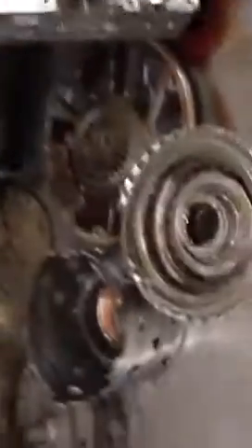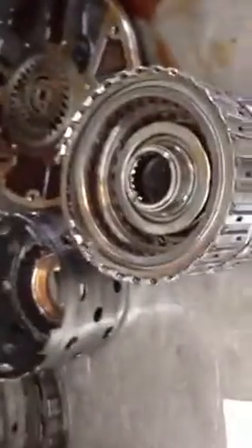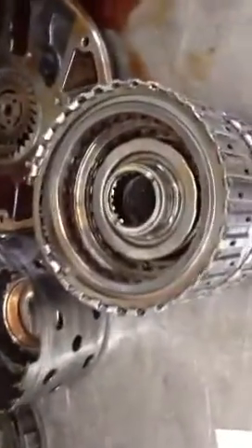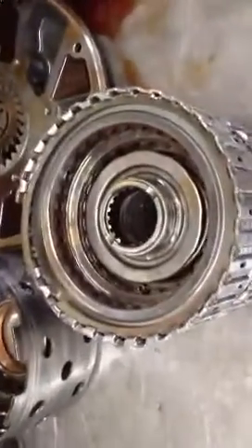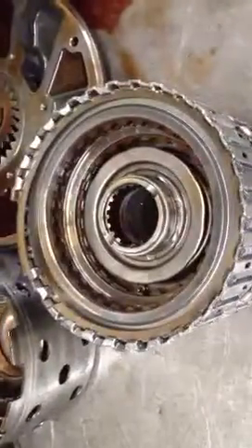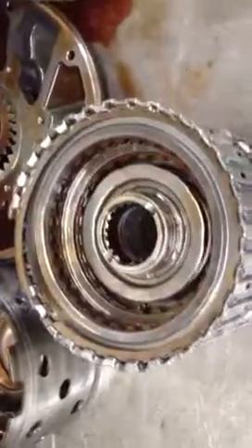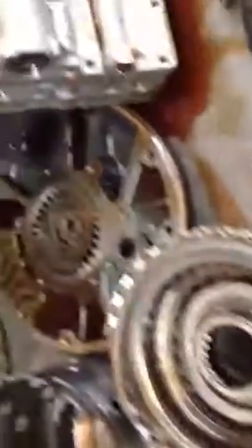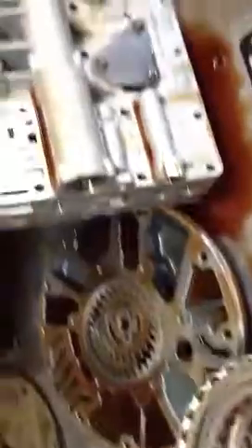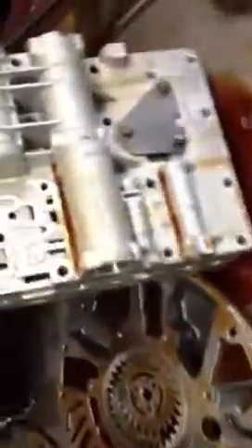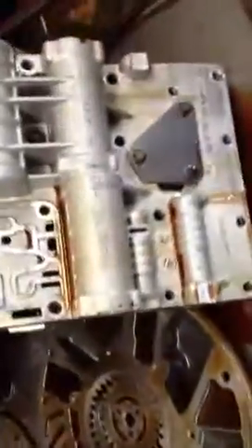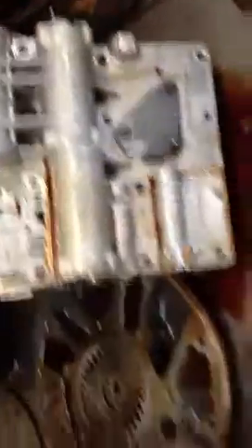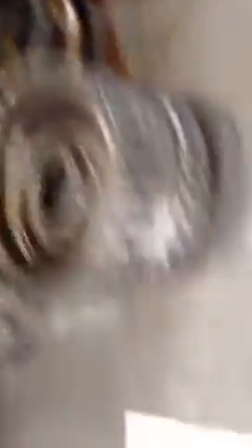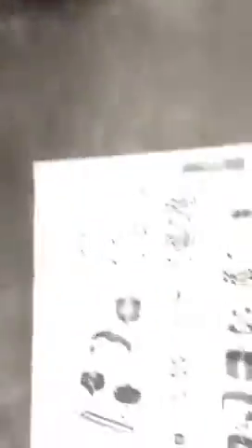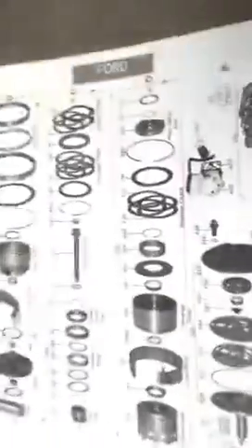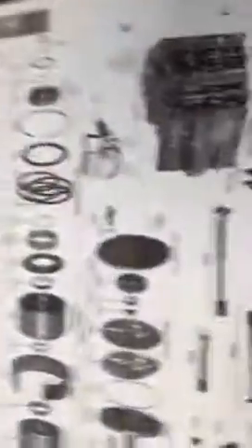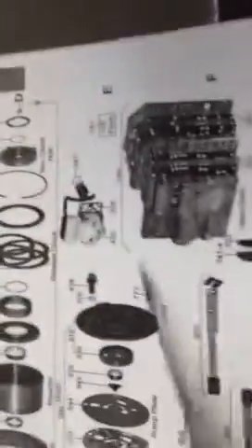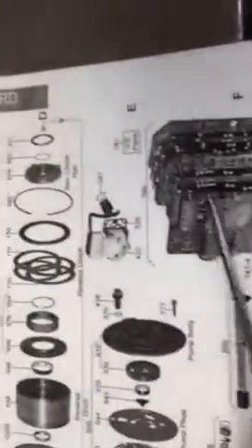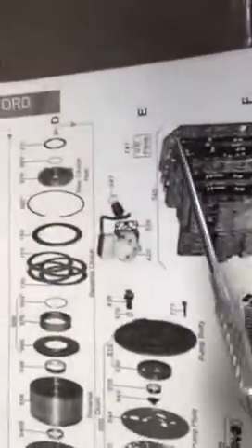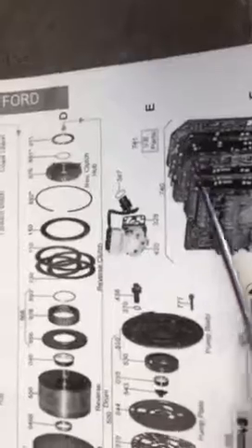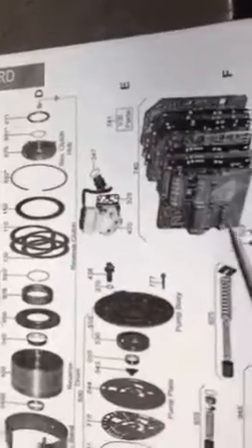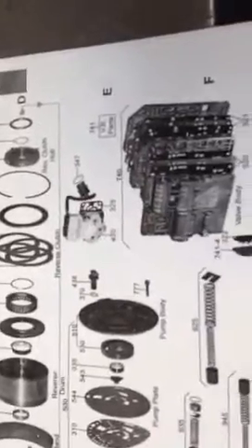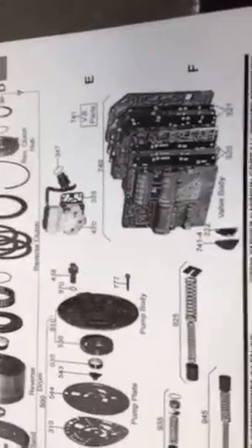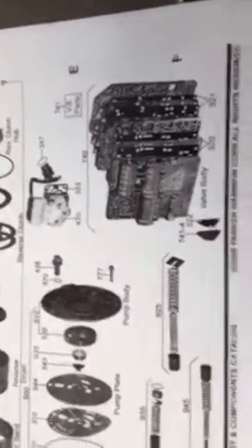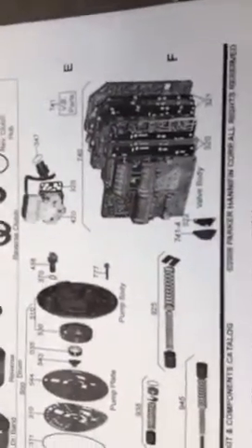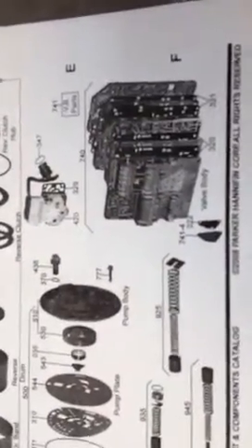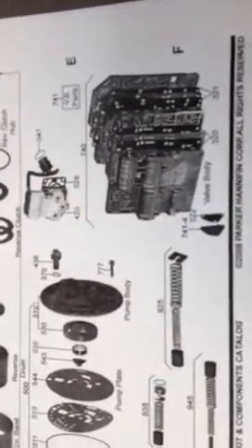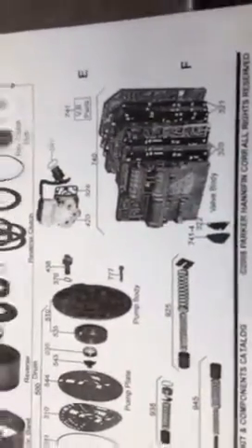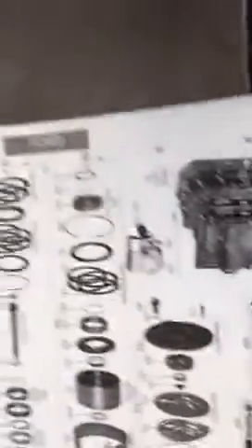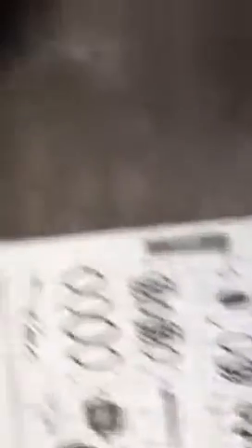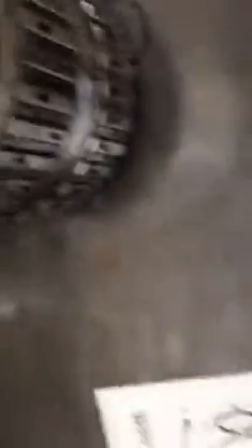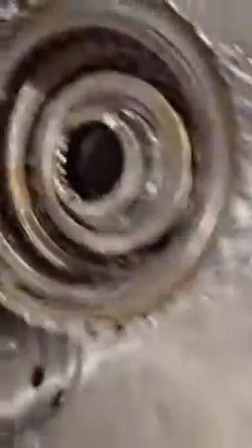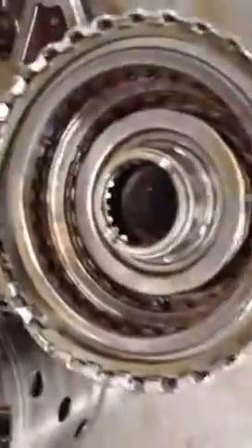This transmission has a problem with pressure regulation. This is the valve body. As you can see from the exploded view here, it is a multi-tiered valve body. They have some issues with overpressure conditions, and those overpressure conditions can create damage like this.